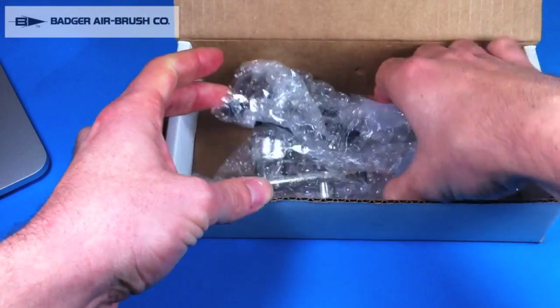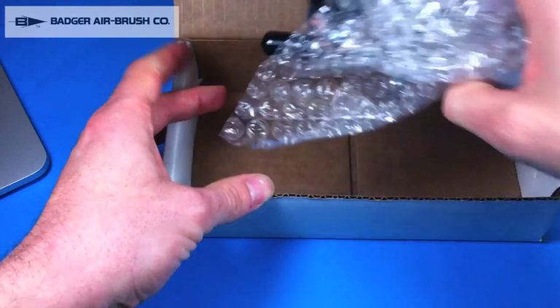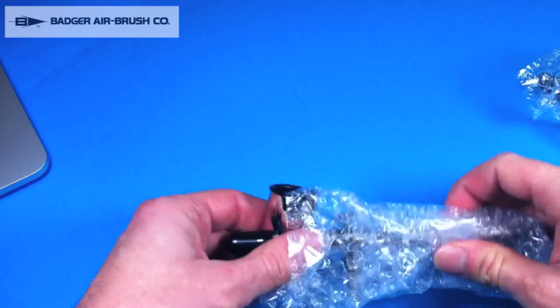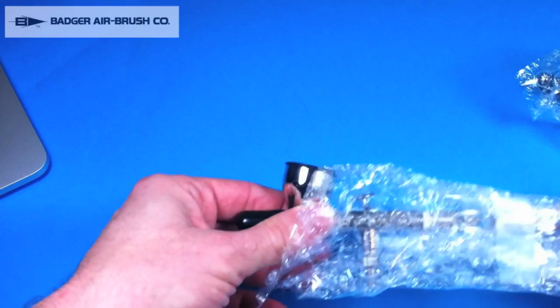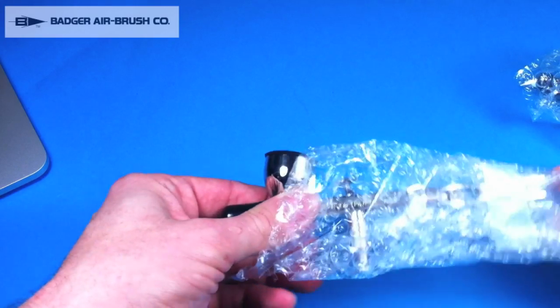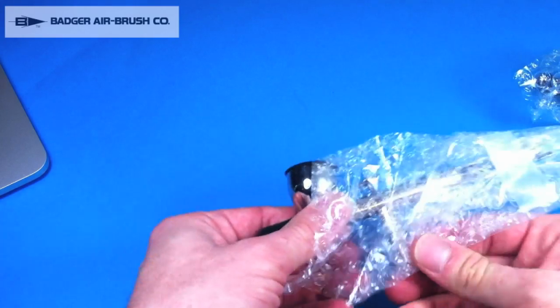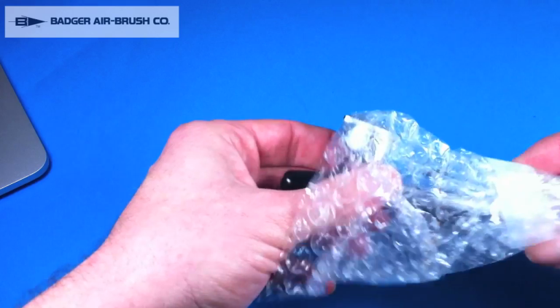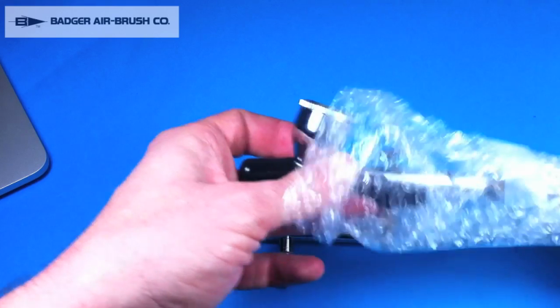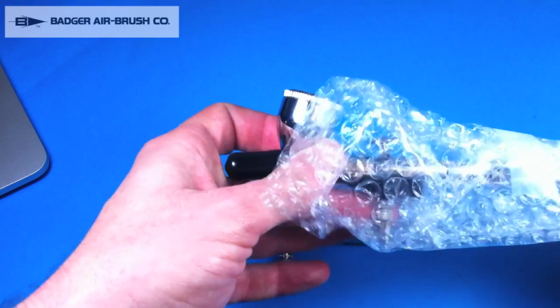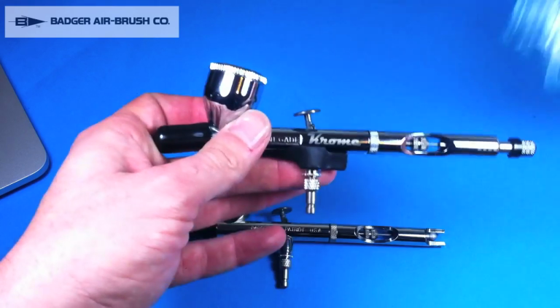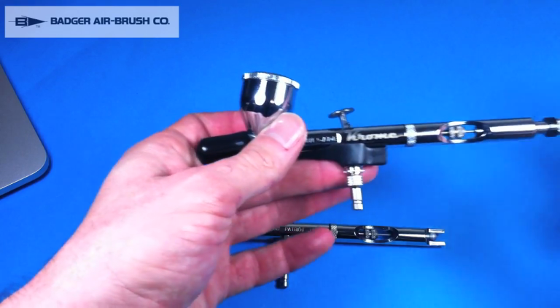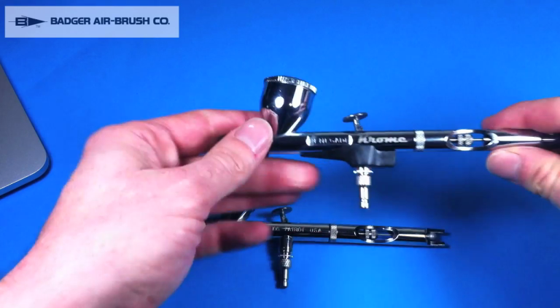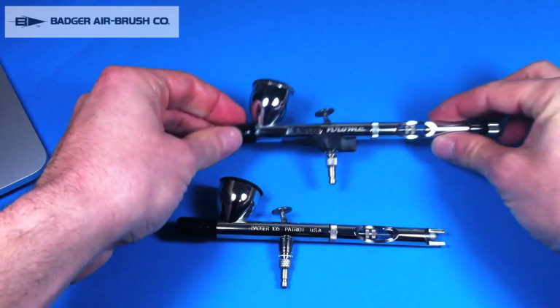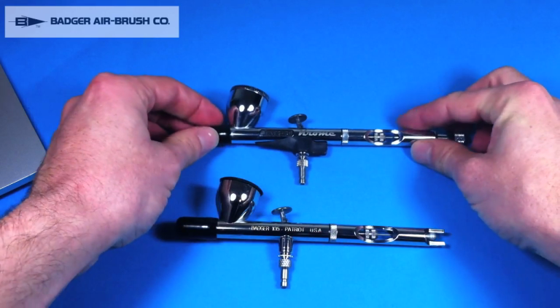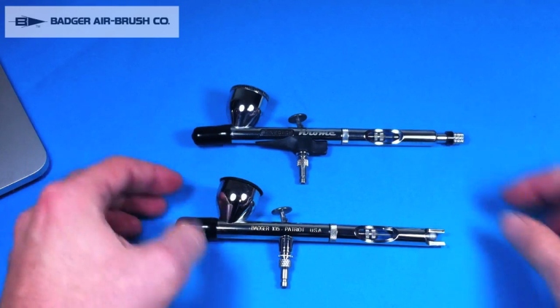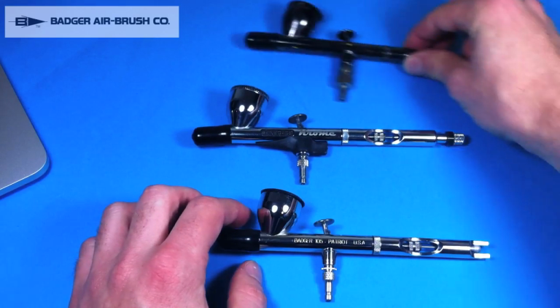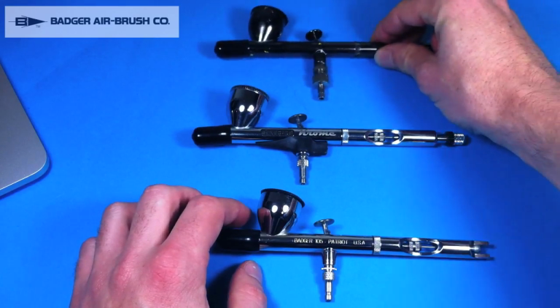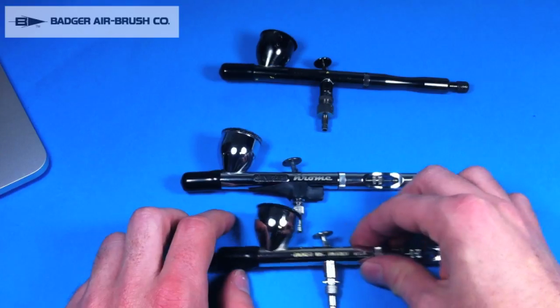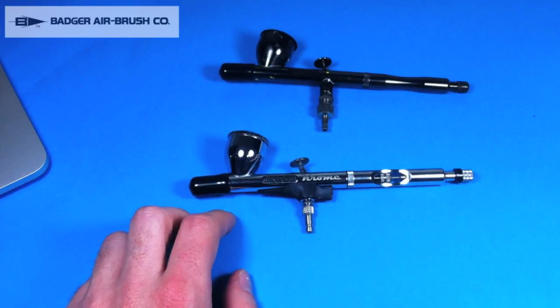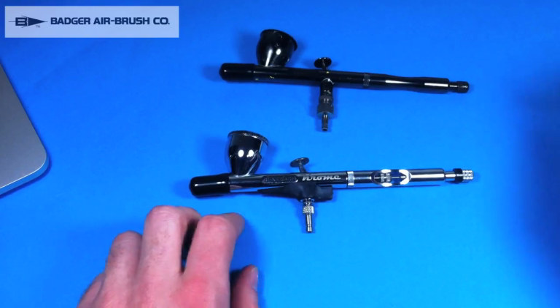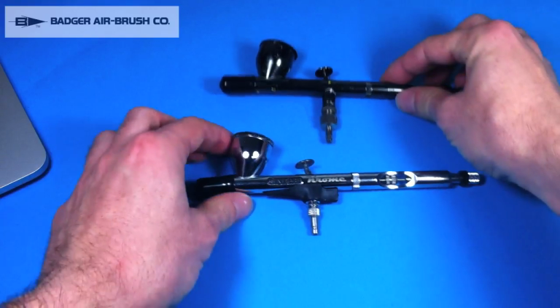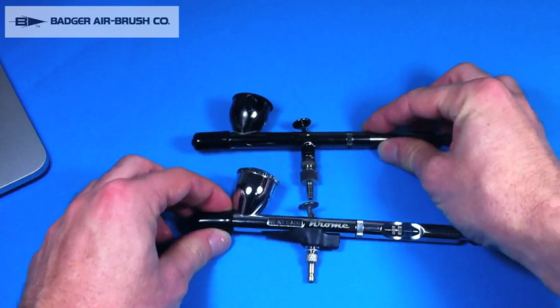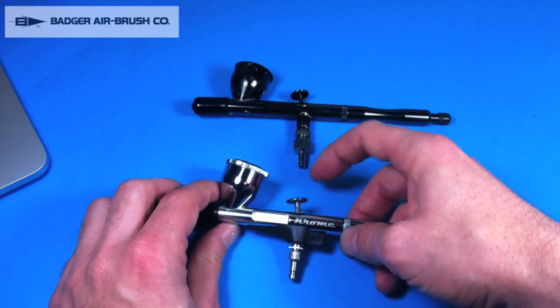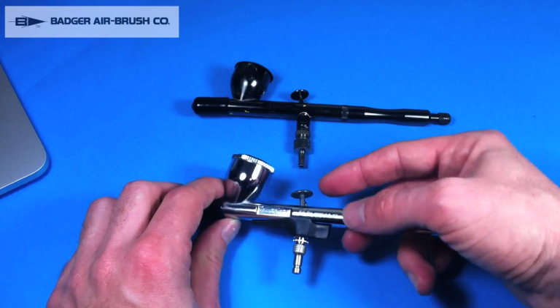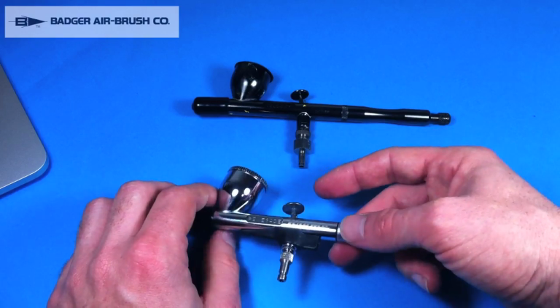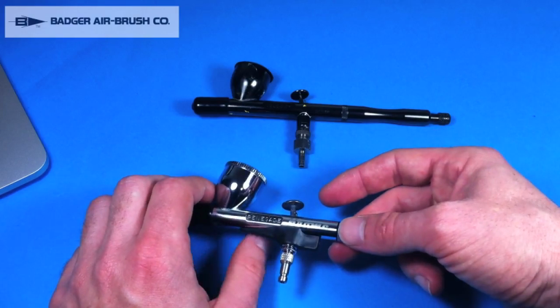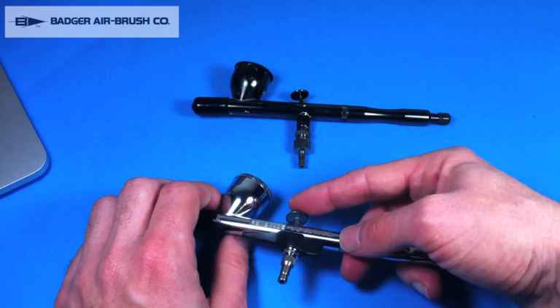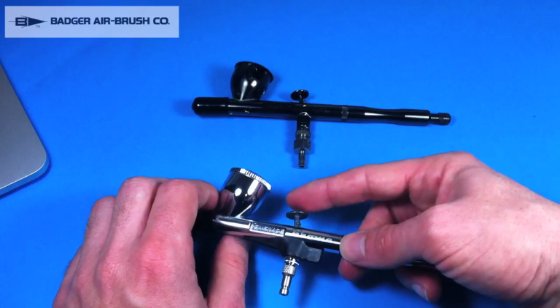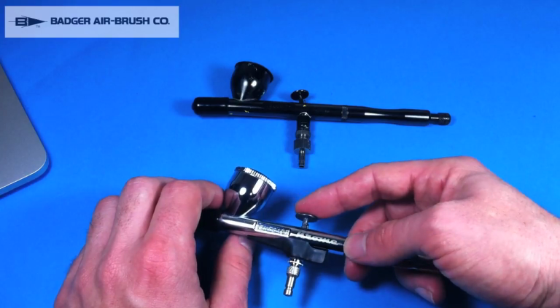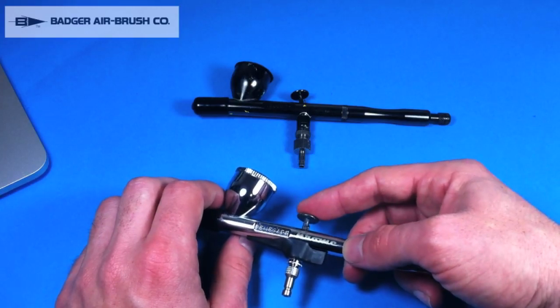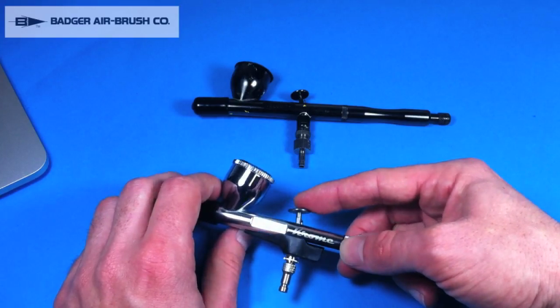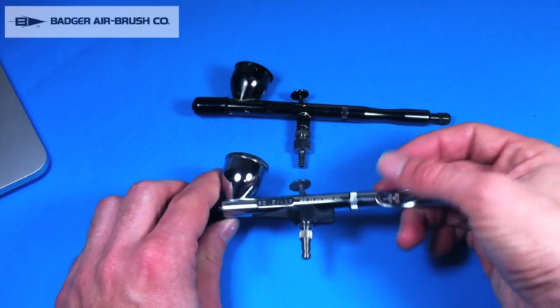The two new brushes are the Patriot 105 and the Badger Renegade Chrome. Let's look at the Renegade Chrome first — it has the finger grip and this improved trigger here, which is the Glidecode trigger. That's apparently really smooth and responsive, which is exciting.